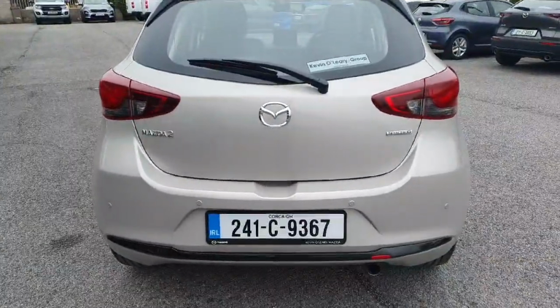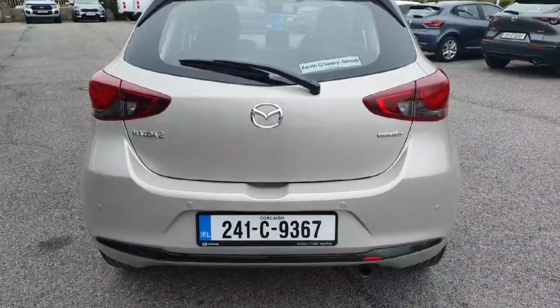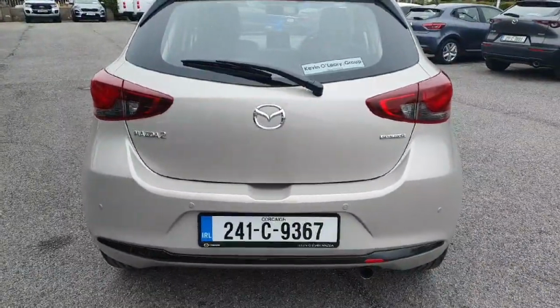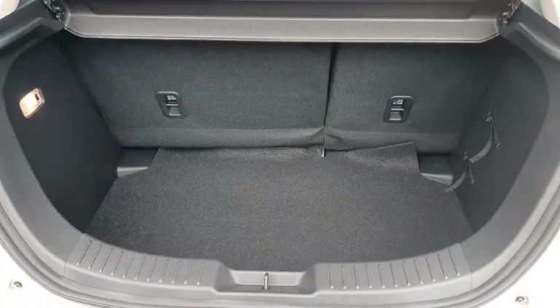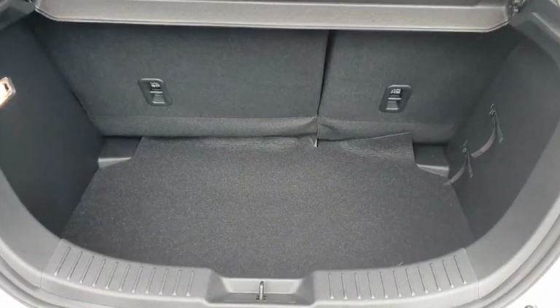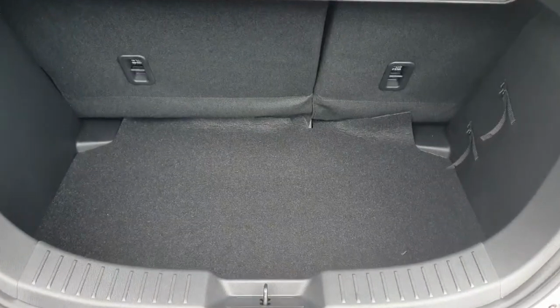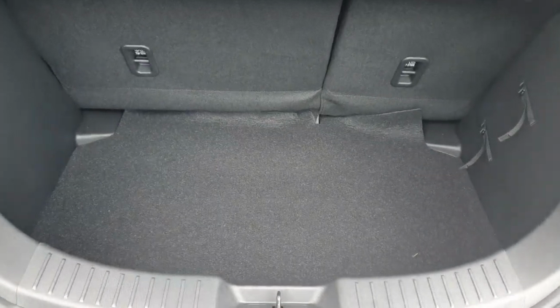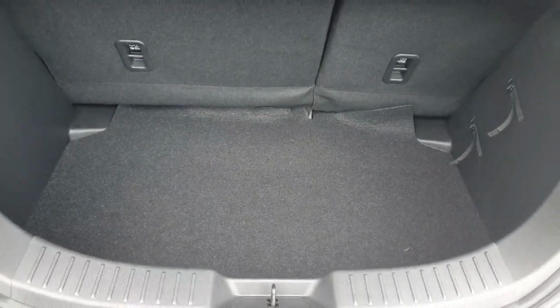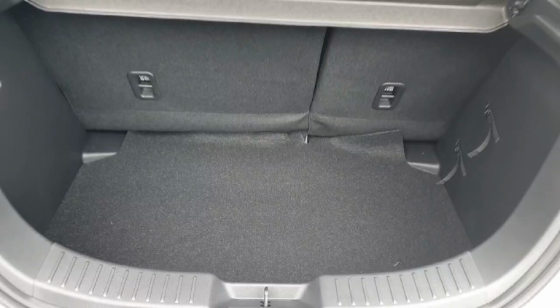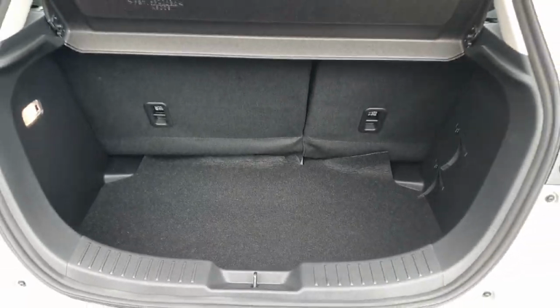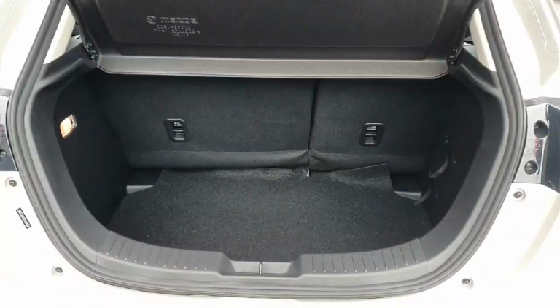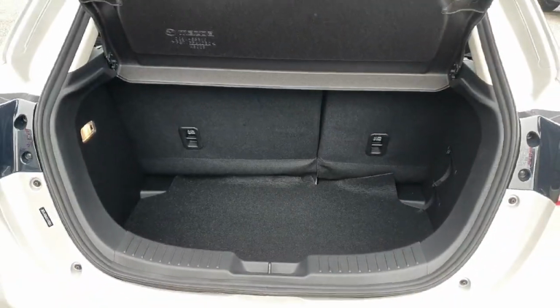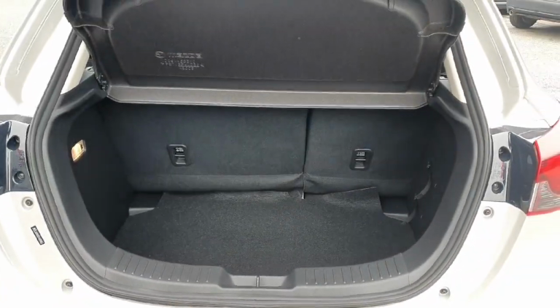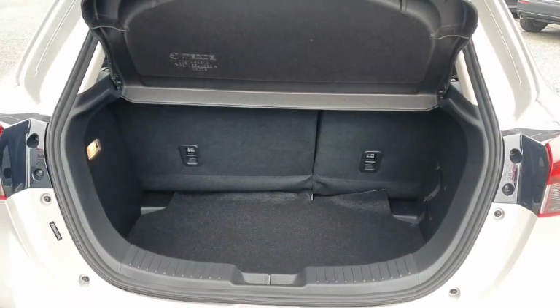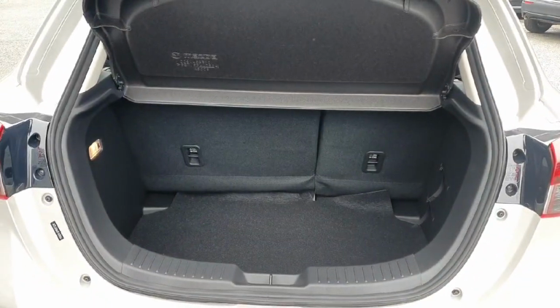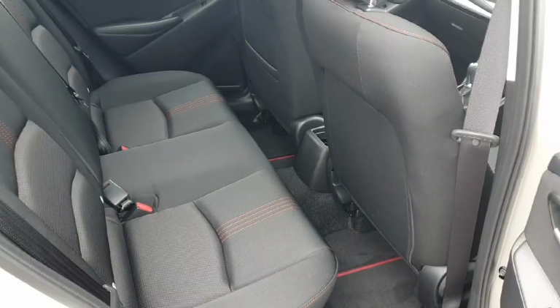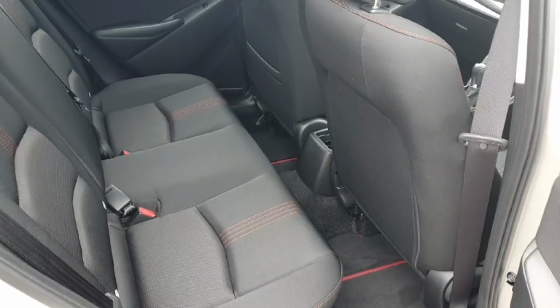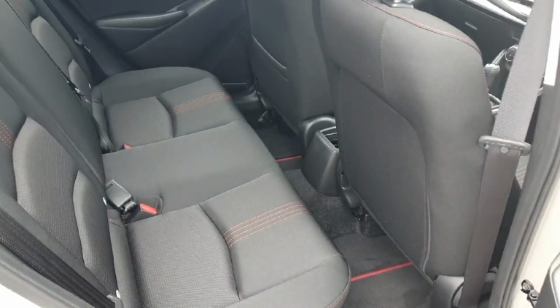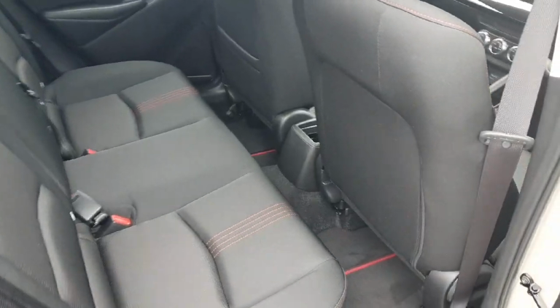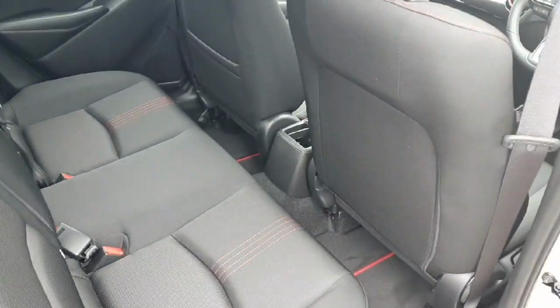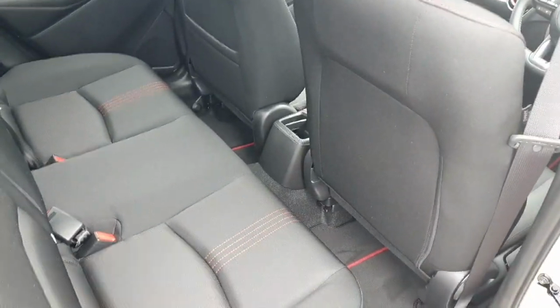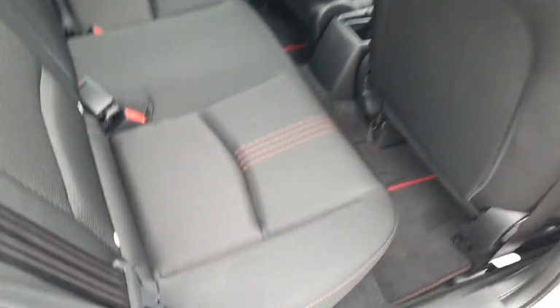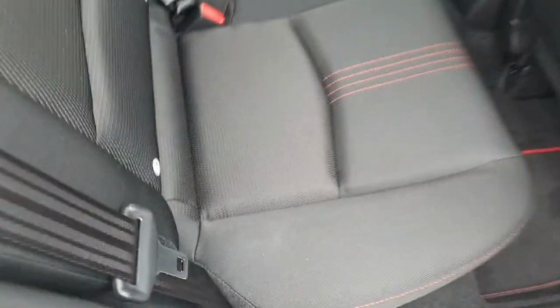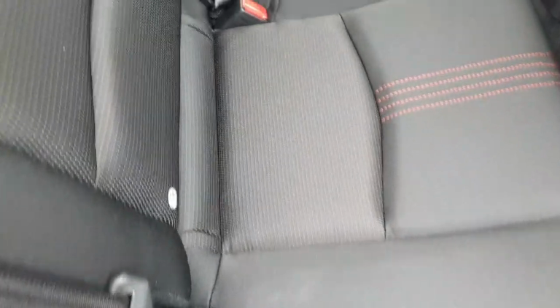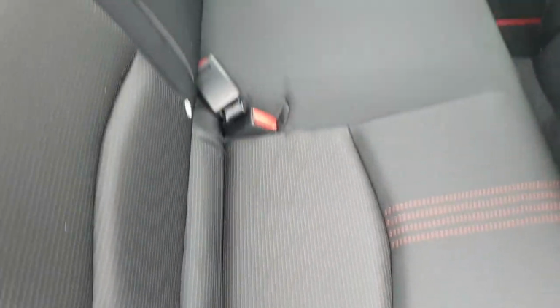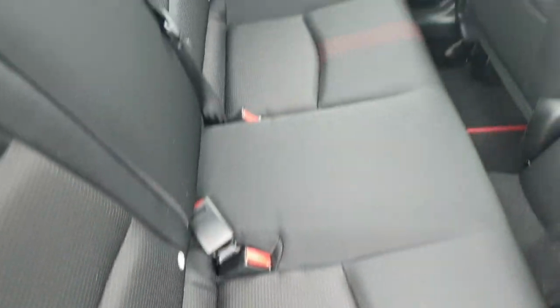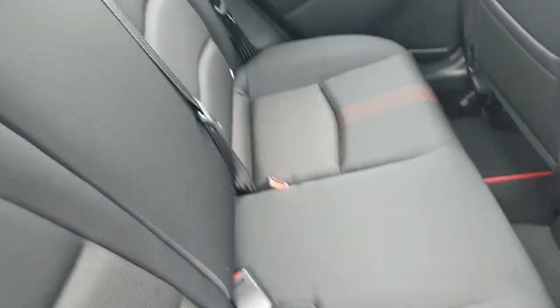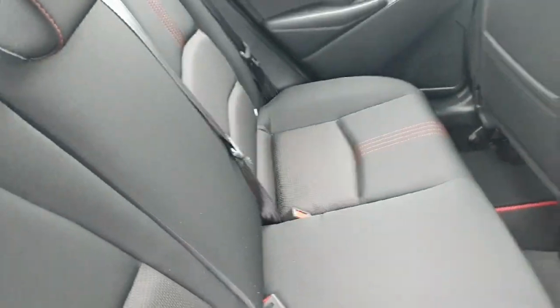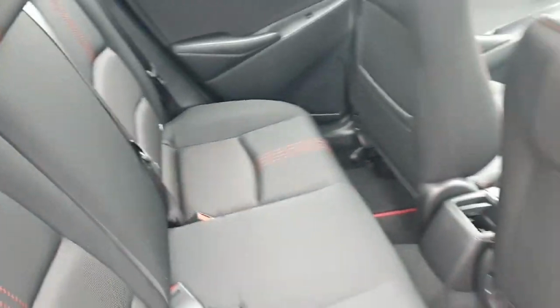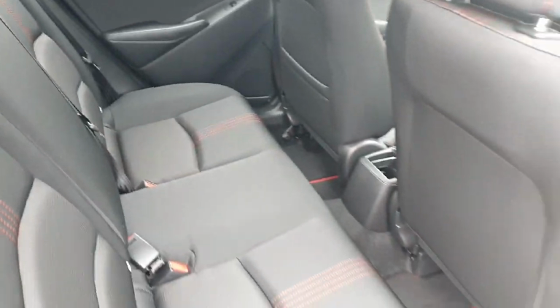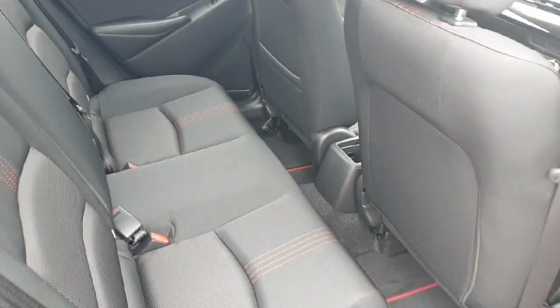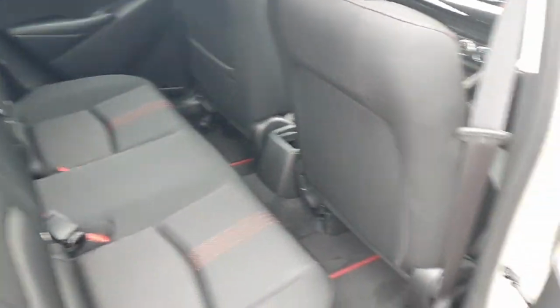Into the boot — fine, spacious boot. Seats fold down 60-40 and there's a cover over the boot as well. Looking into the back of the car again, it's very spacious with all Isofix seats, really well finished to the rear.